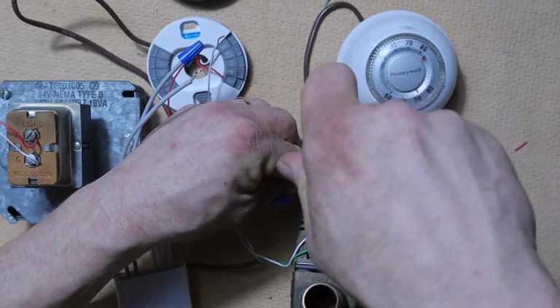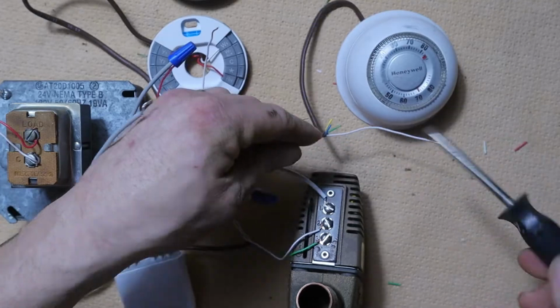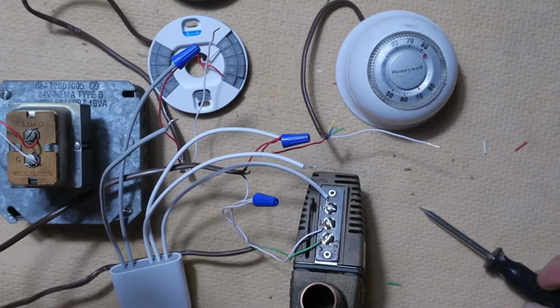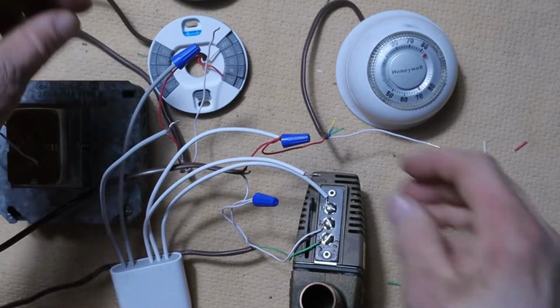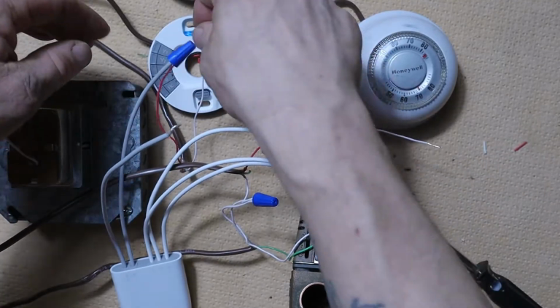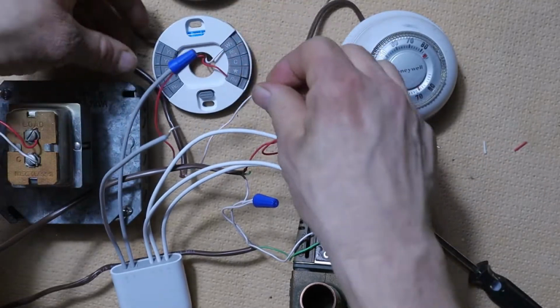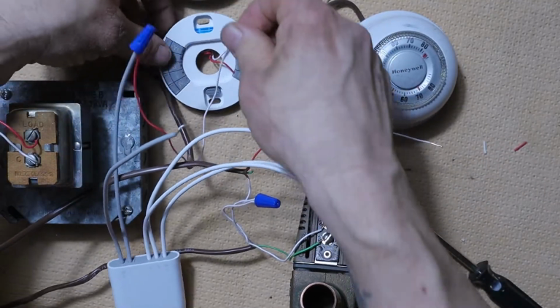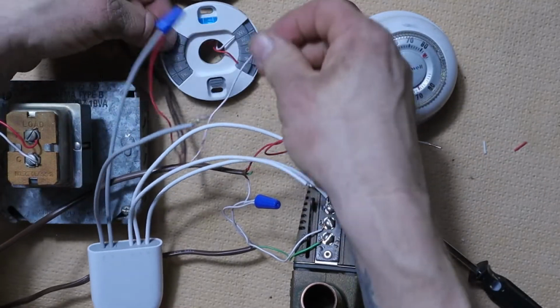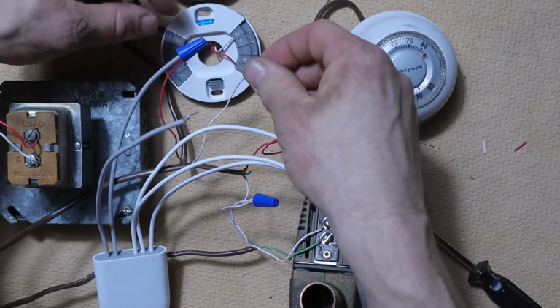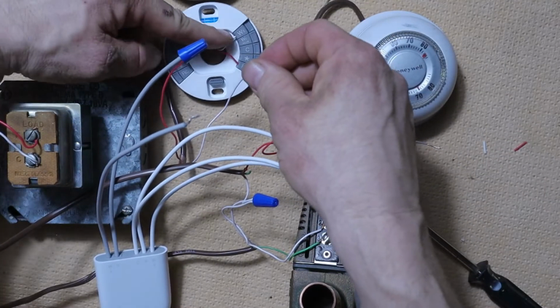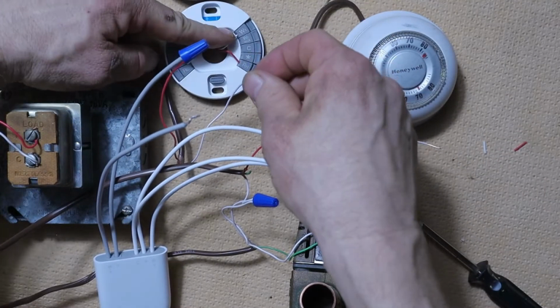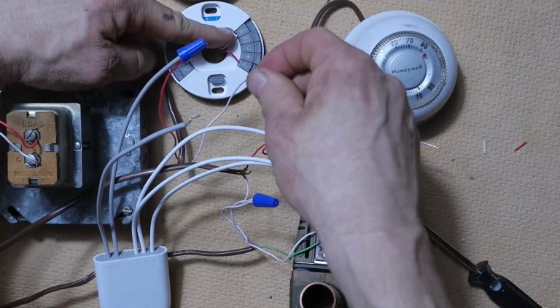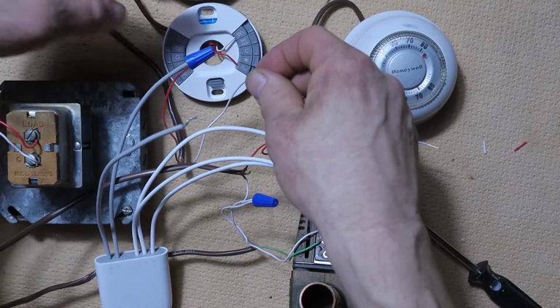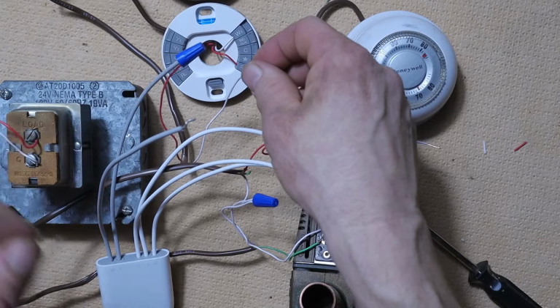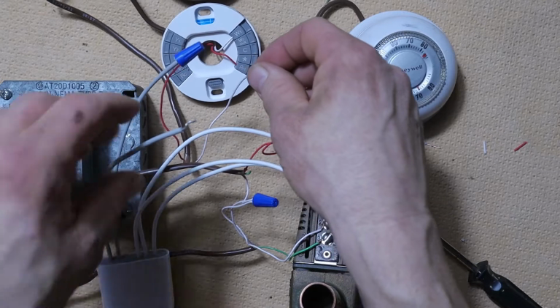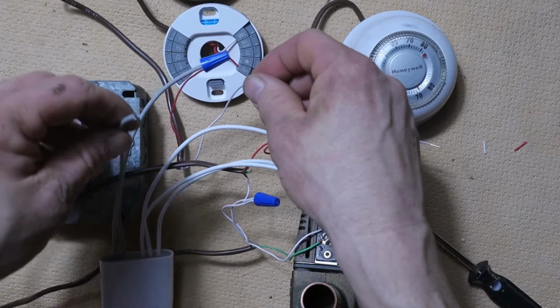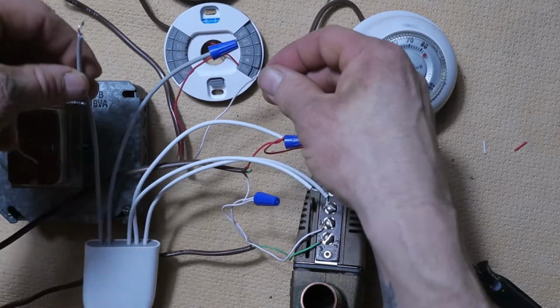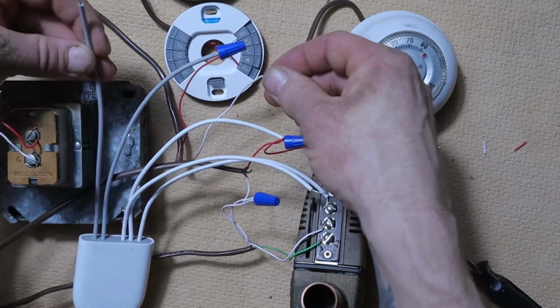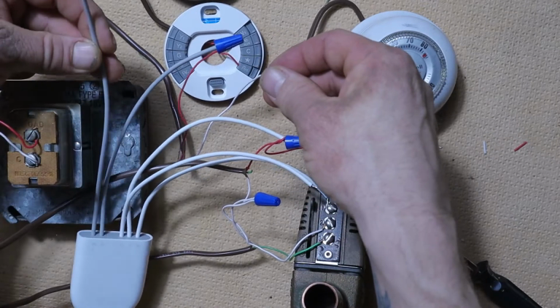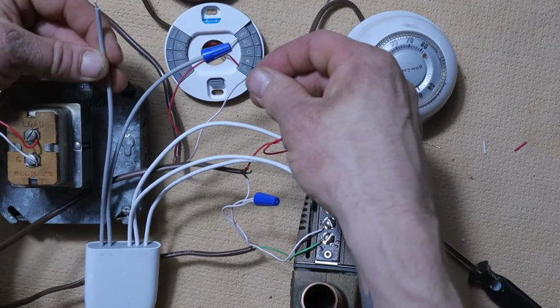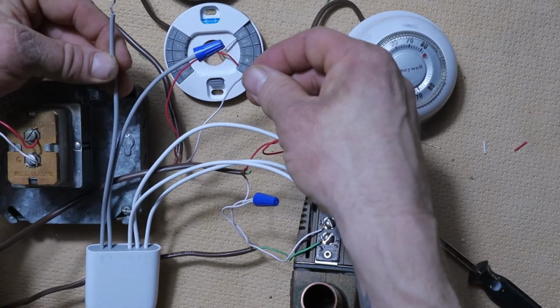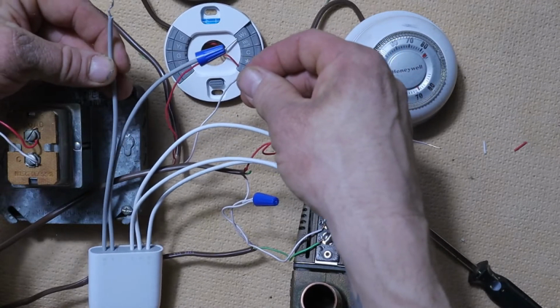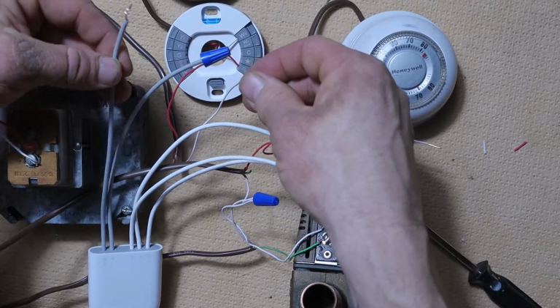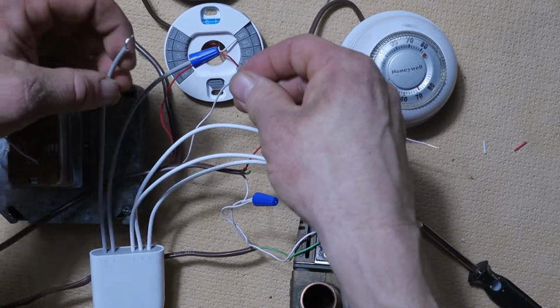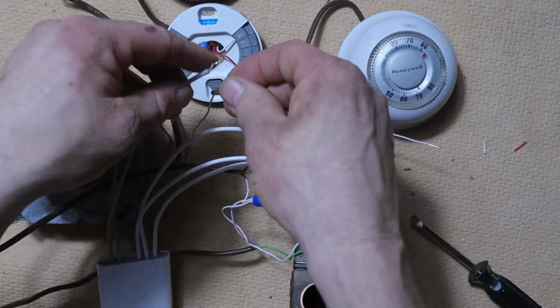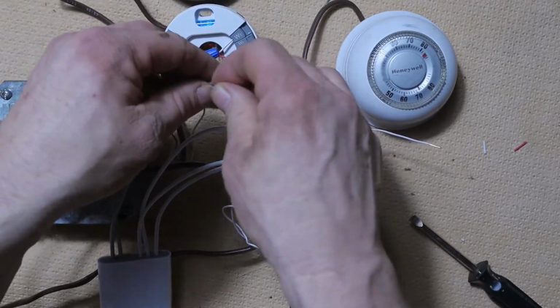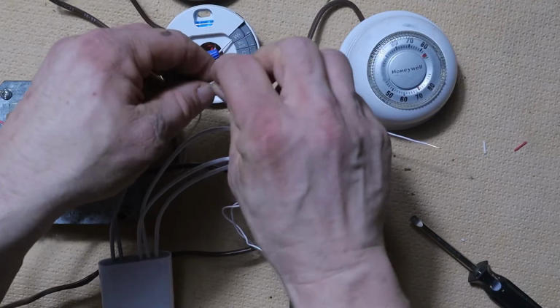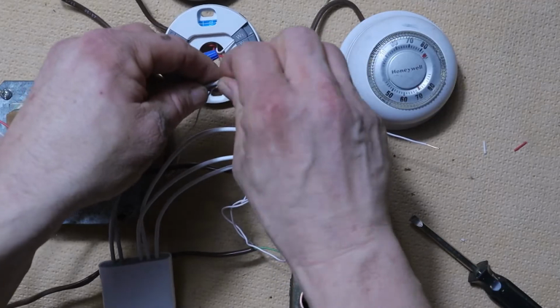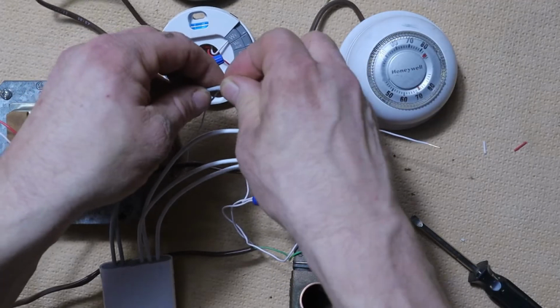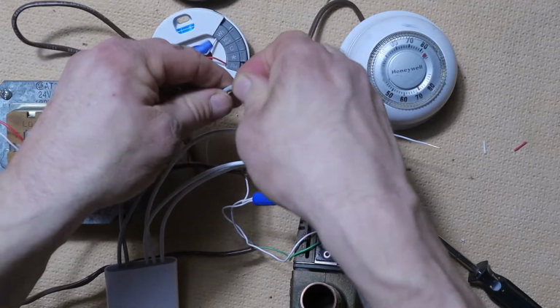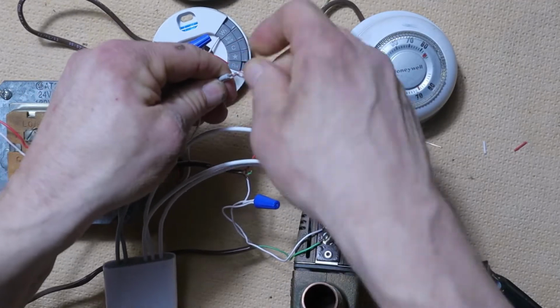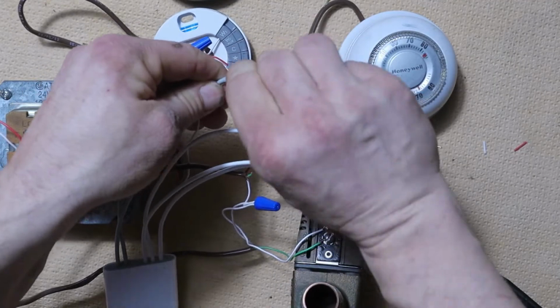Next, we're going to take that white wire from the Nest thermostat's W terminal and connect it to the W wire on the left side of our power connector — that would be the gray W wire.